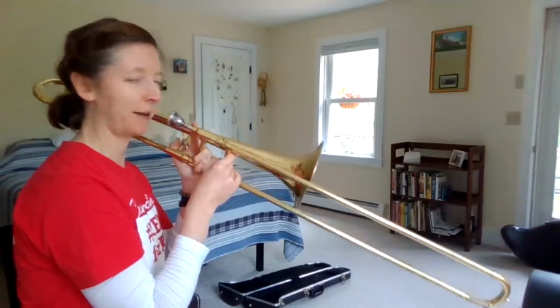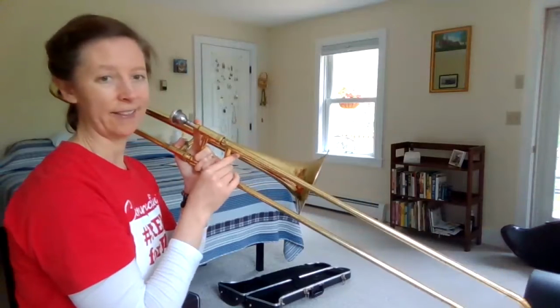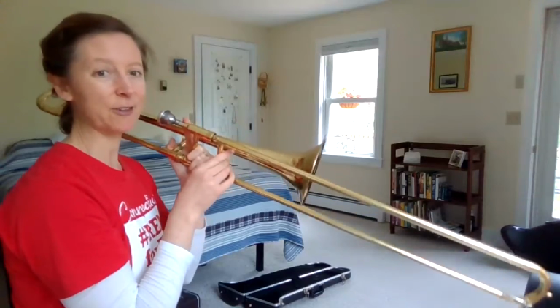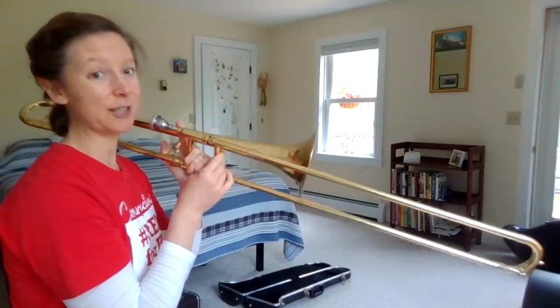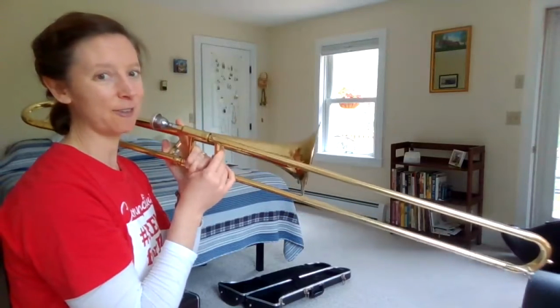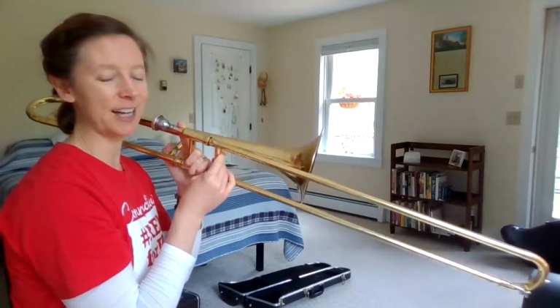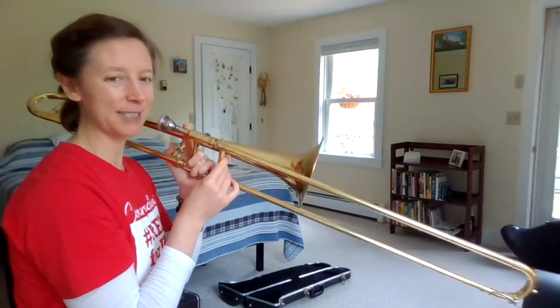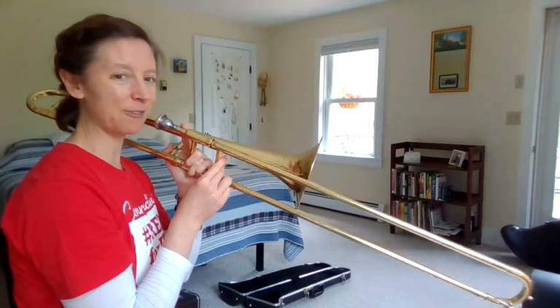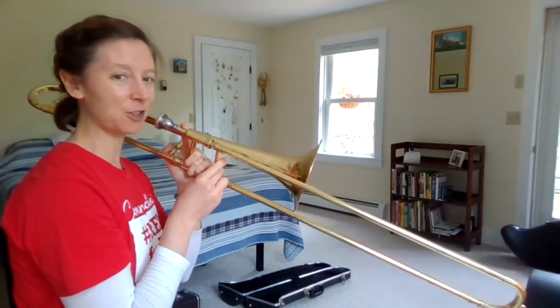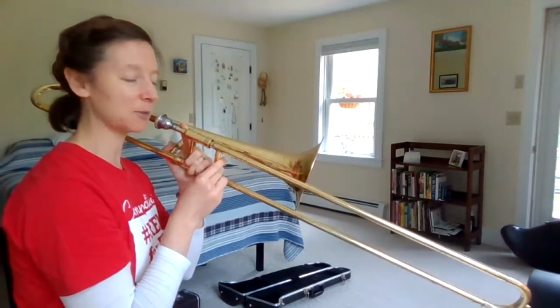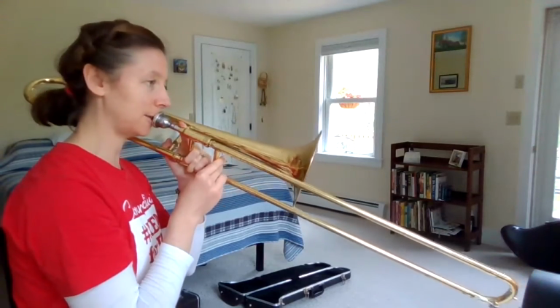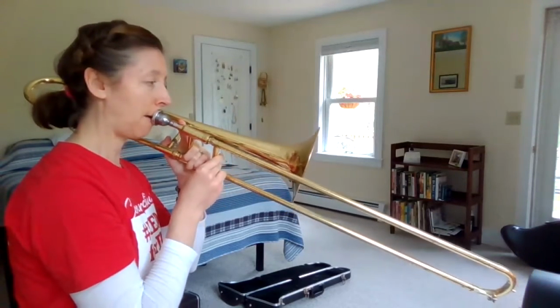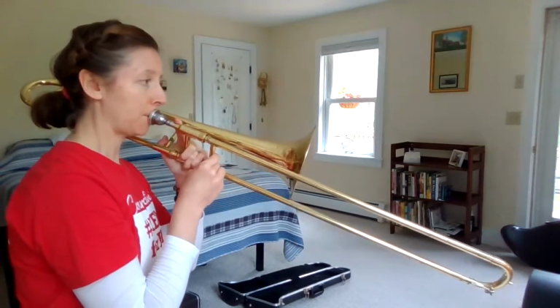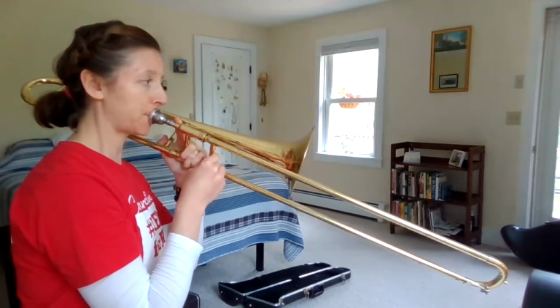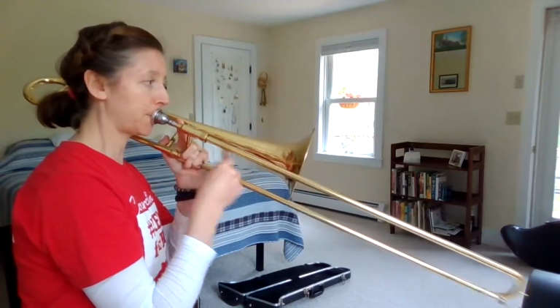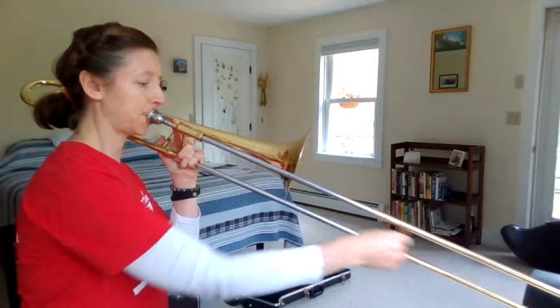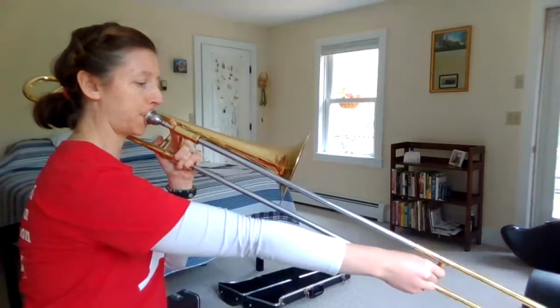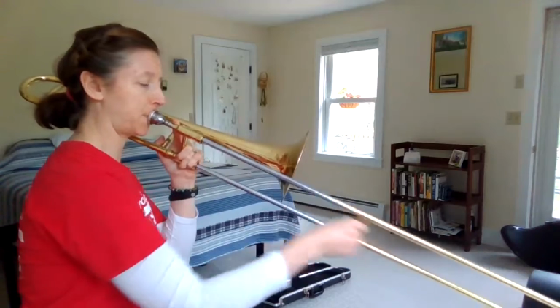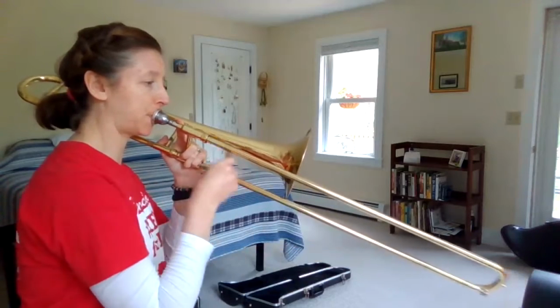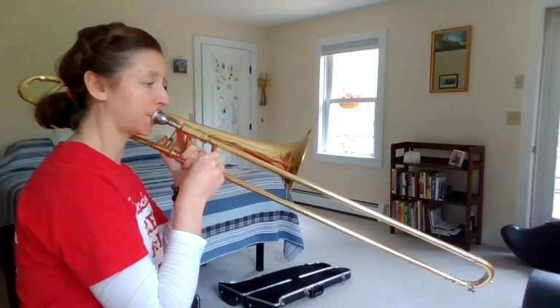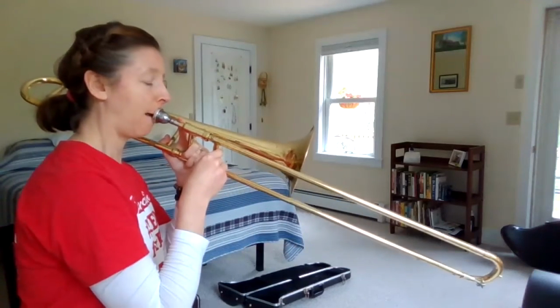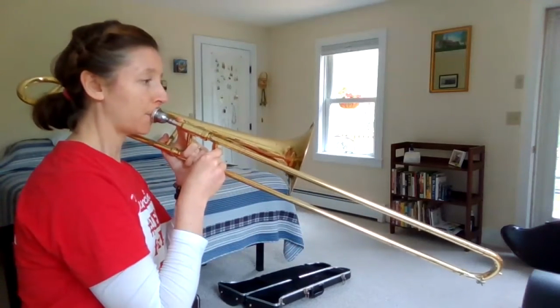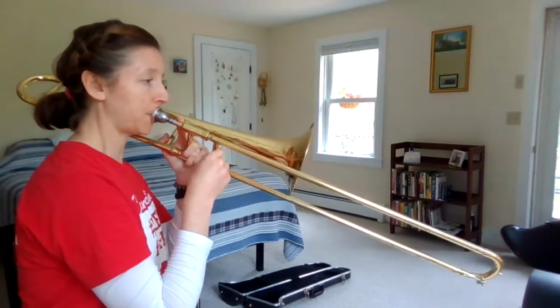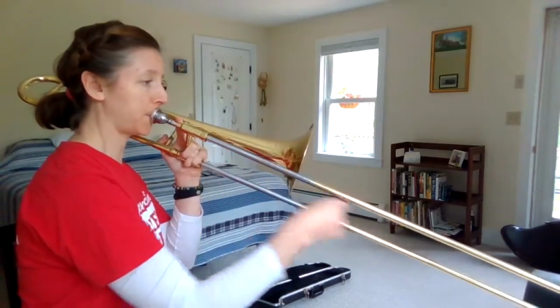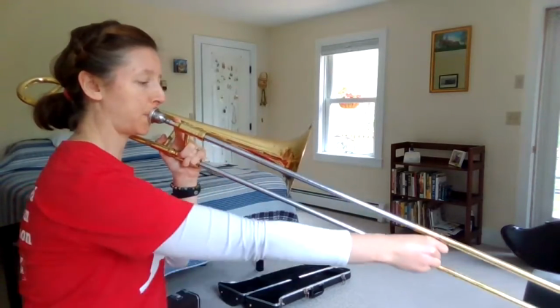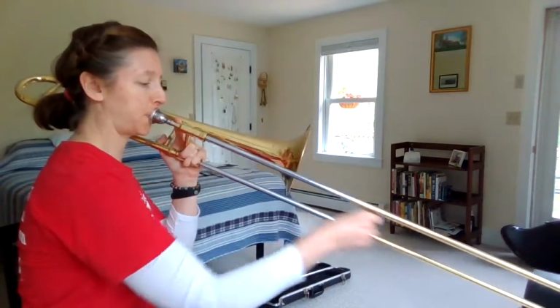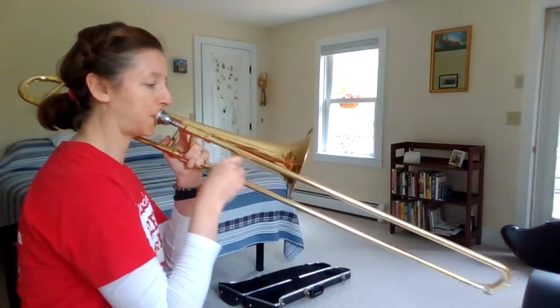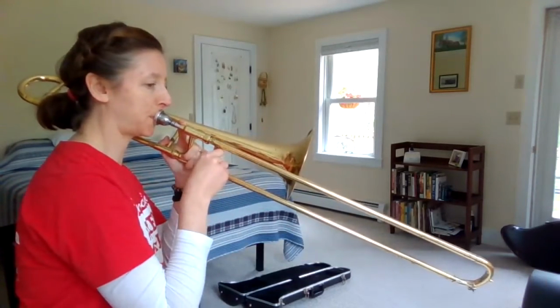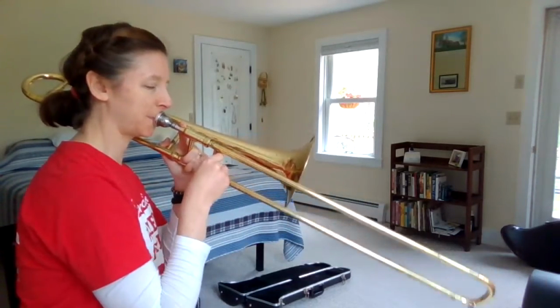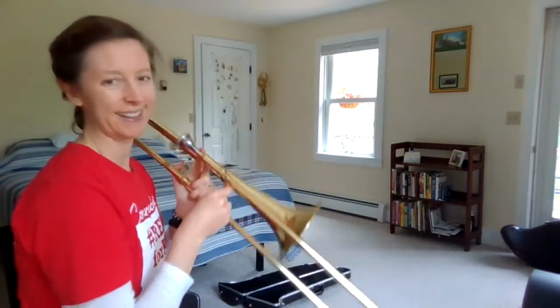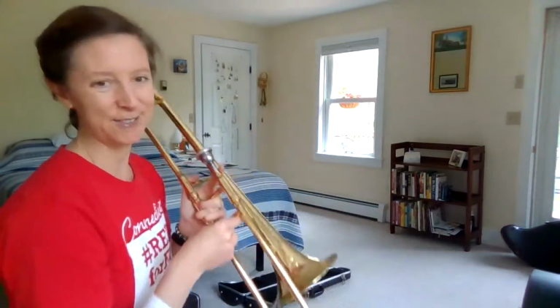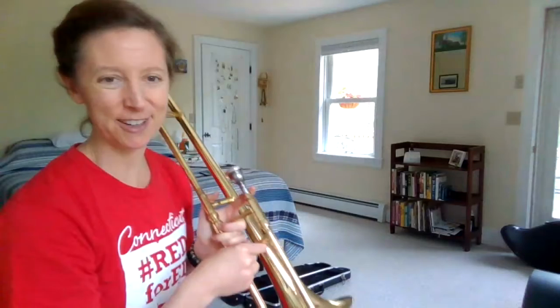And then everyone knows that fun sound effect trombones can do. That's very fun.